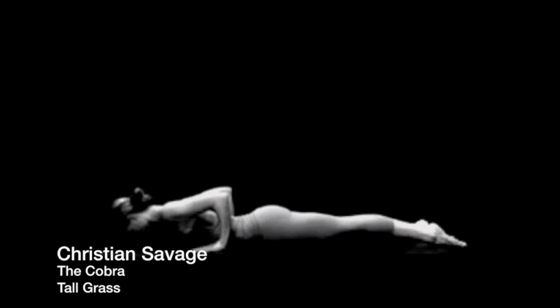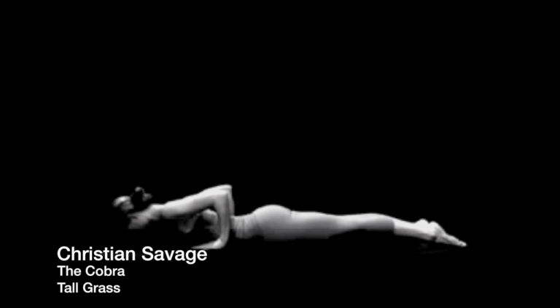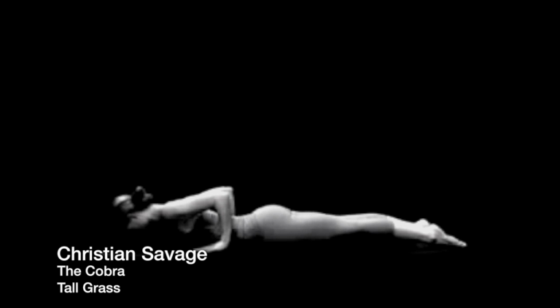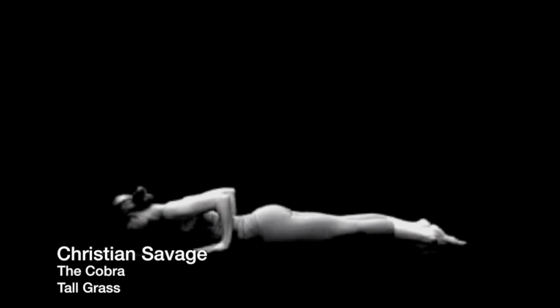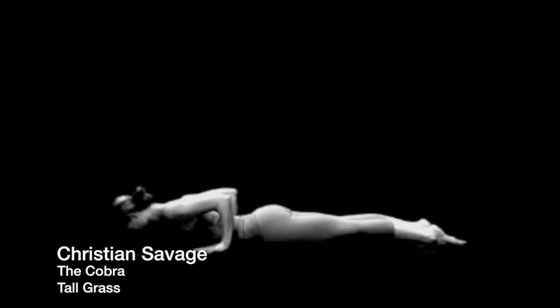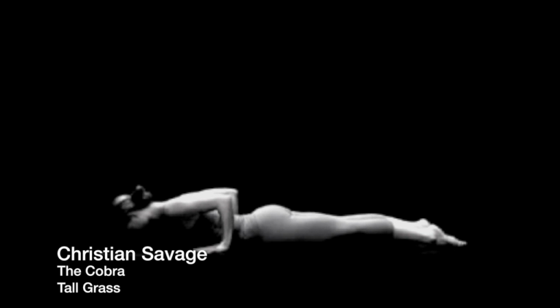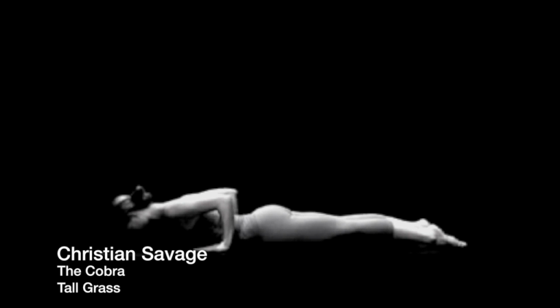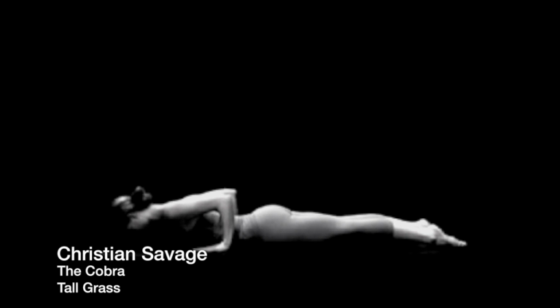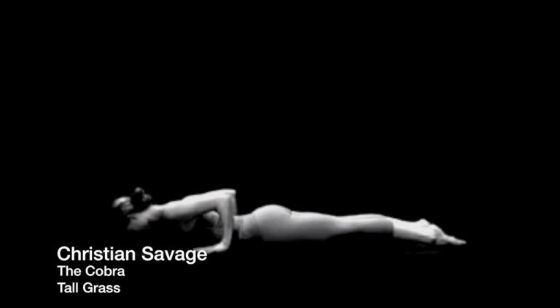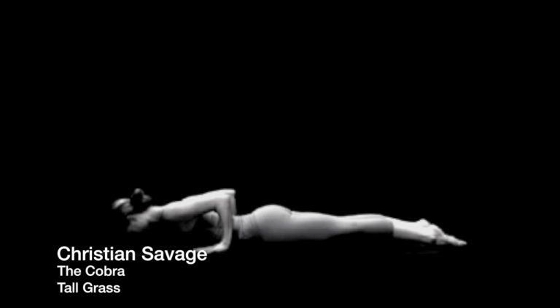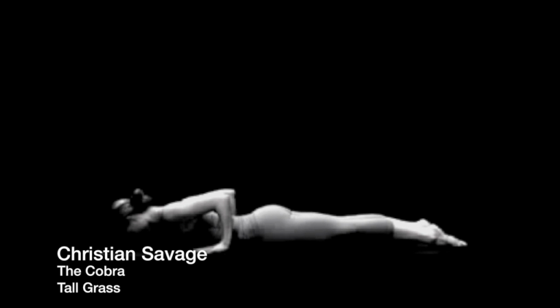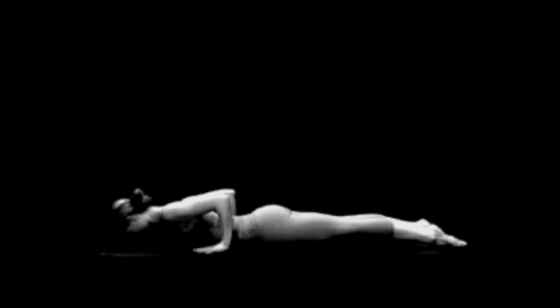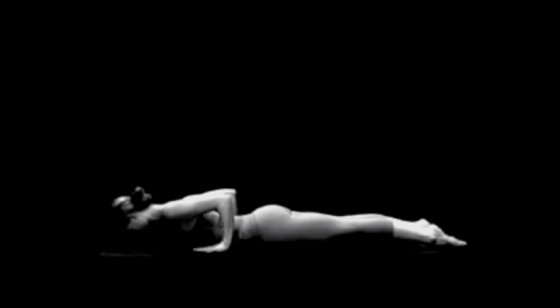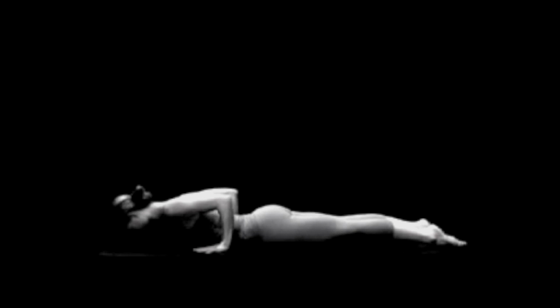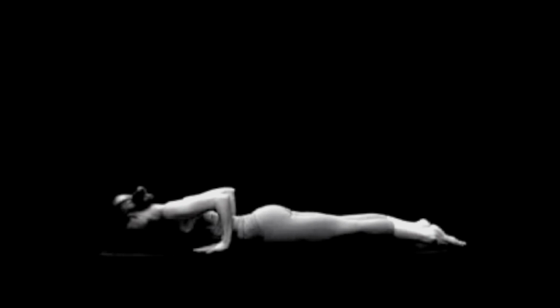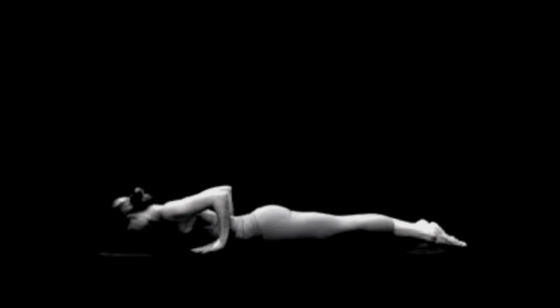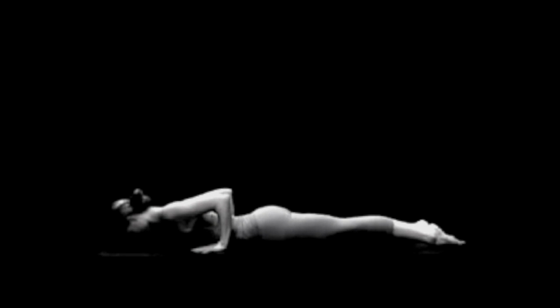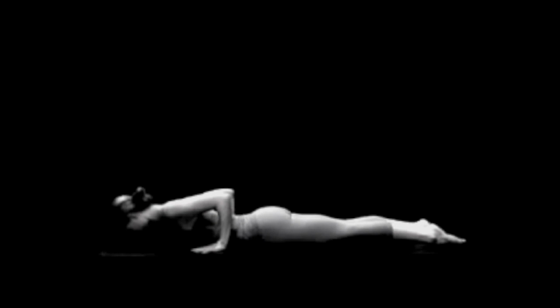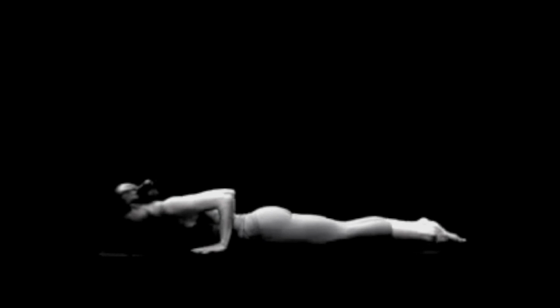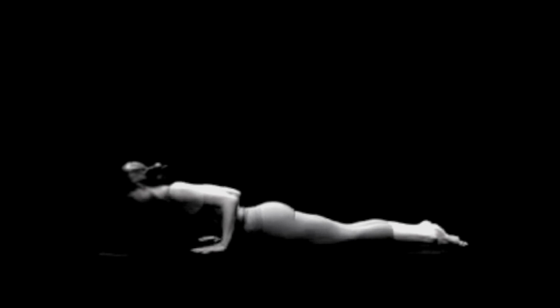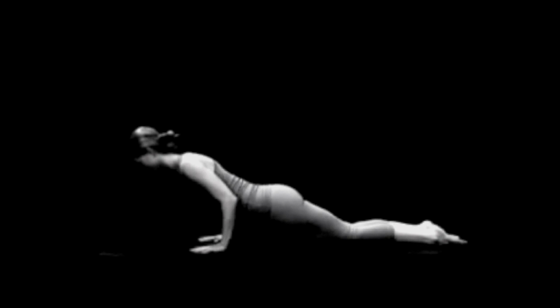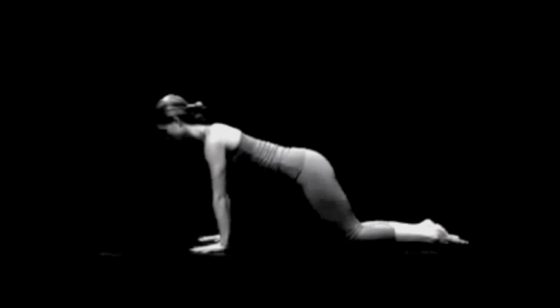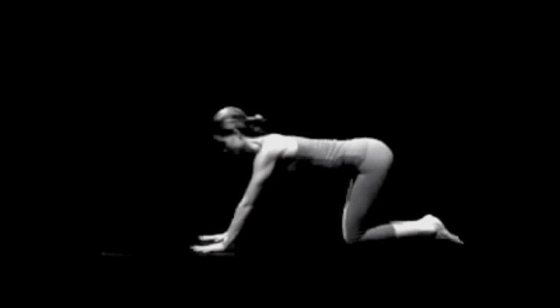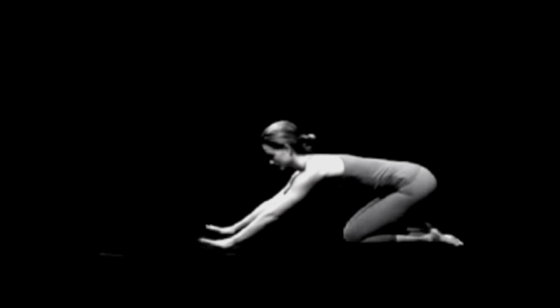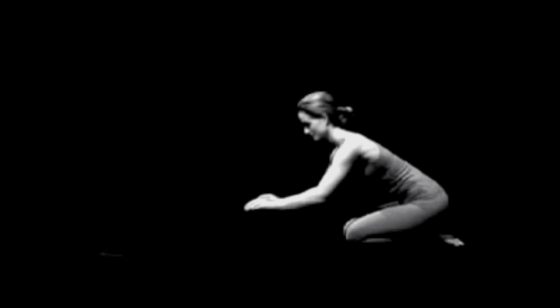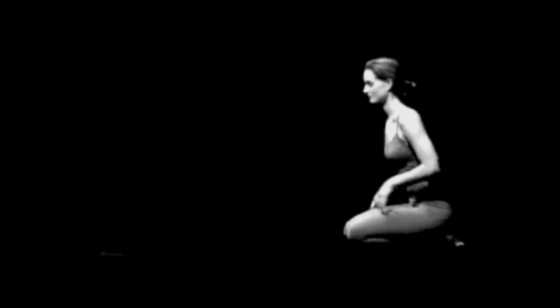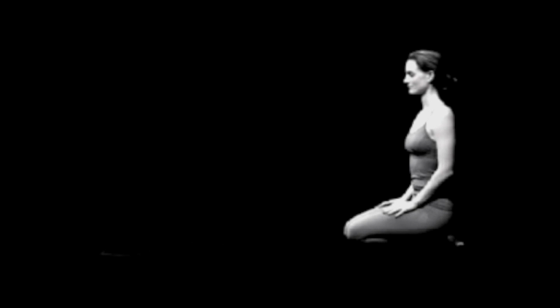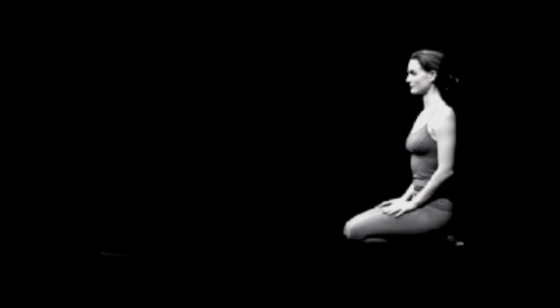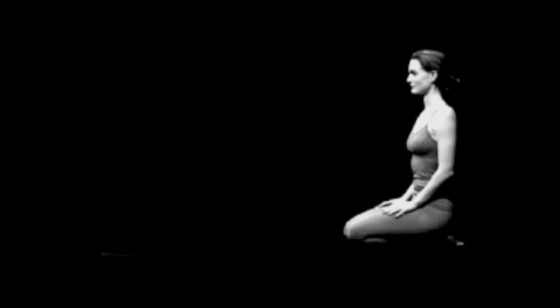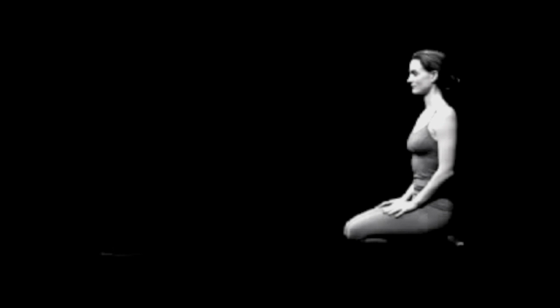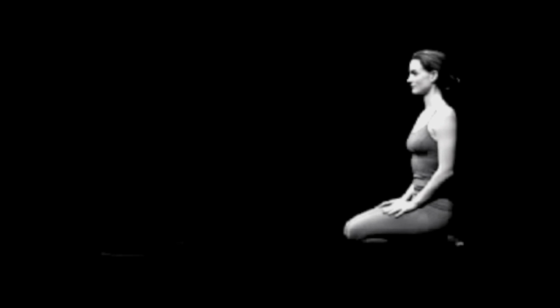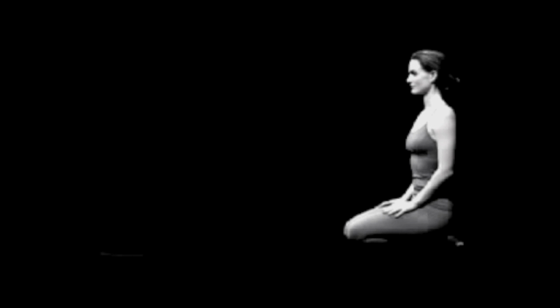Let us begin our workout with a delightful stretch of the back. This posture is a slow, methodical stretching of every vertebra of the spinal column — massaging, stimulating, and relaxing.